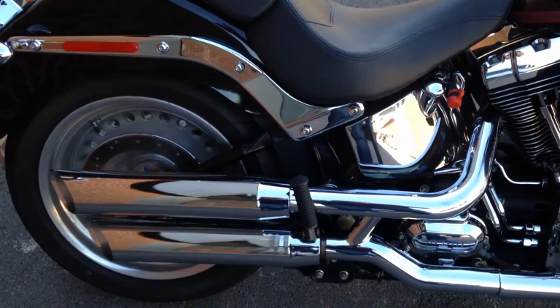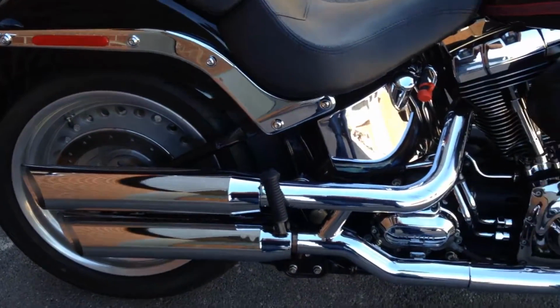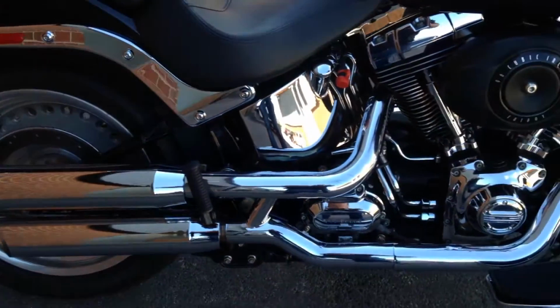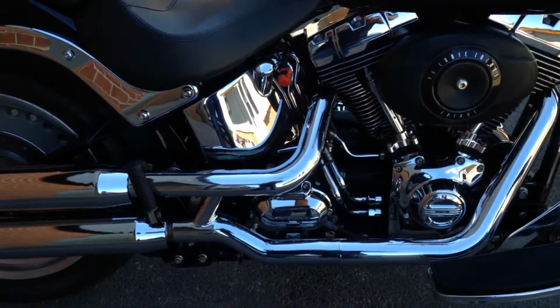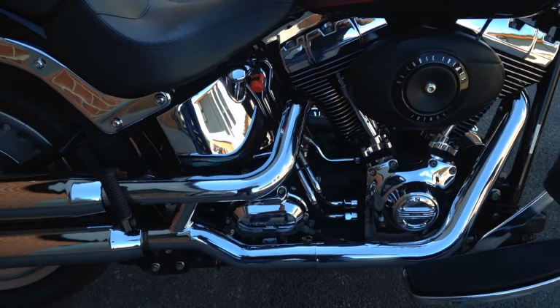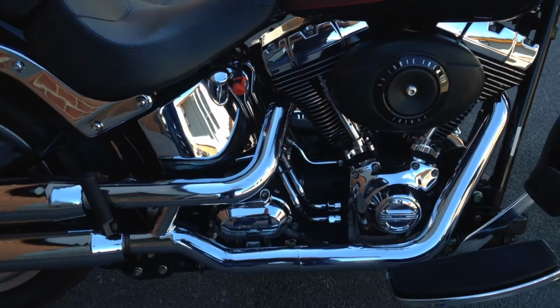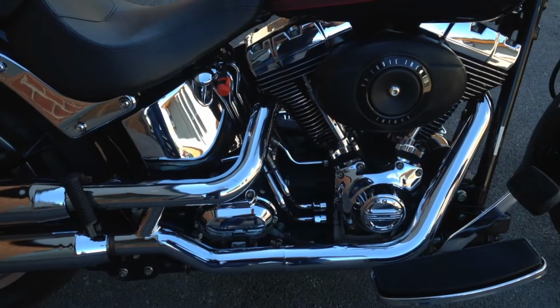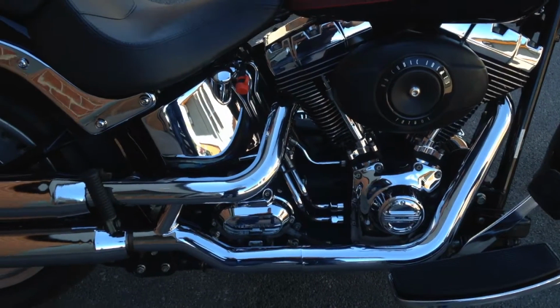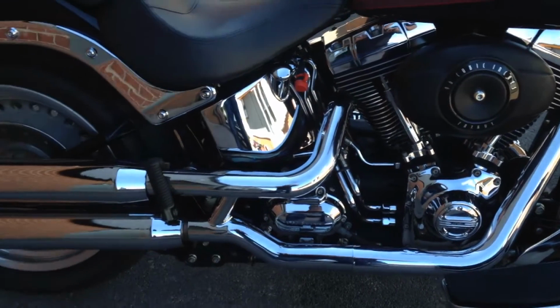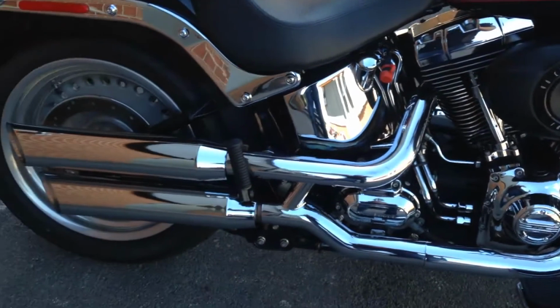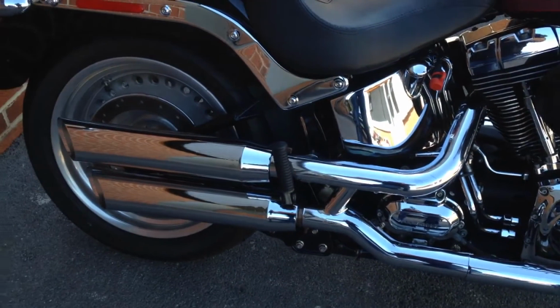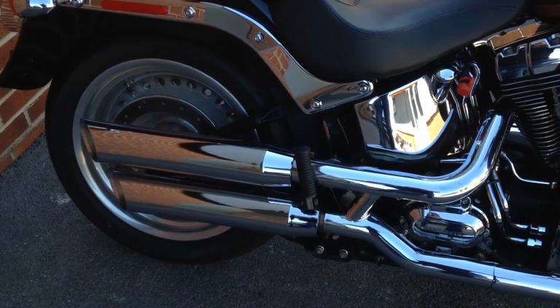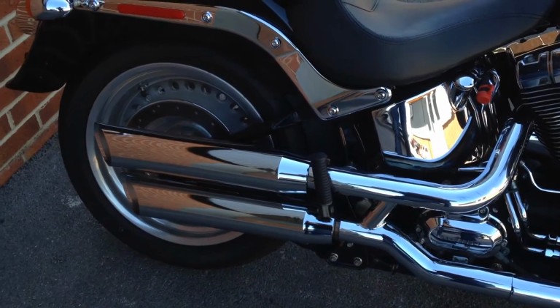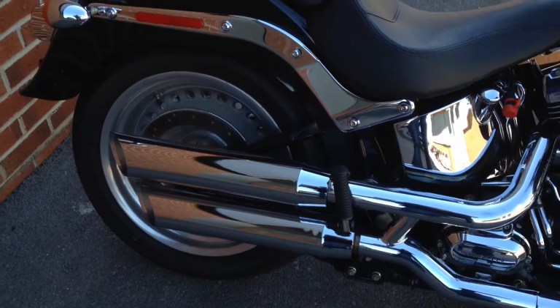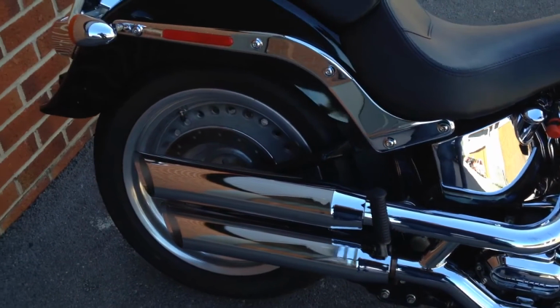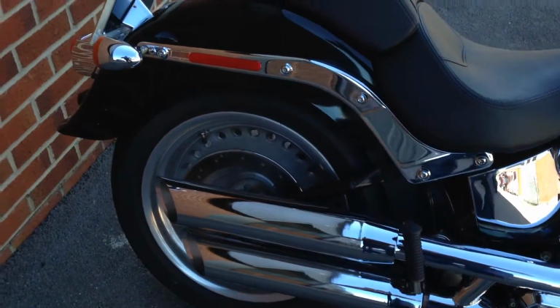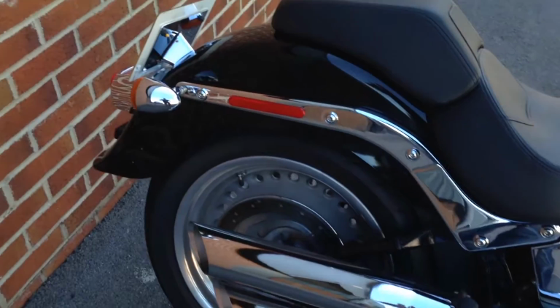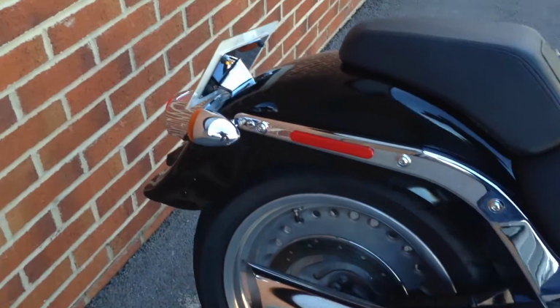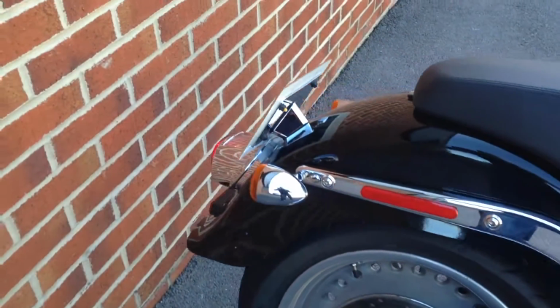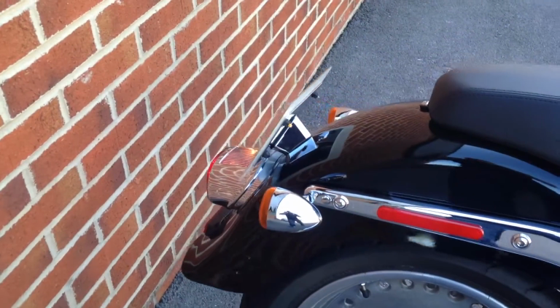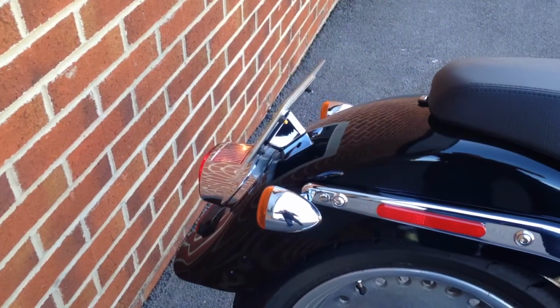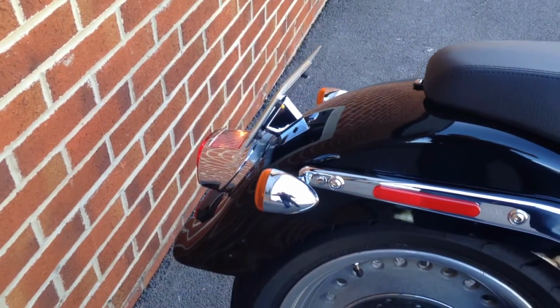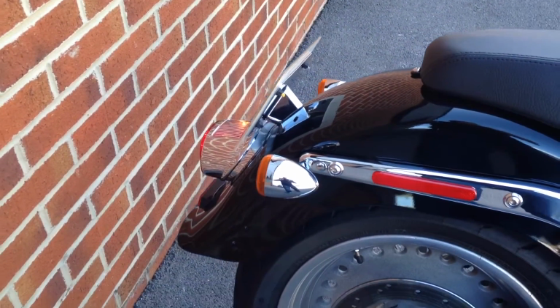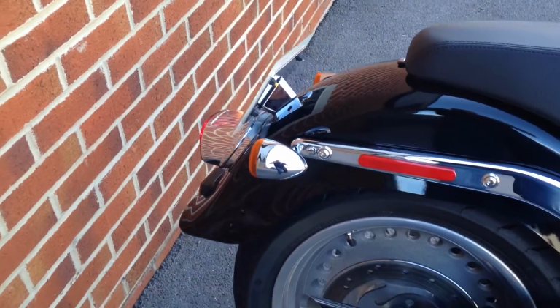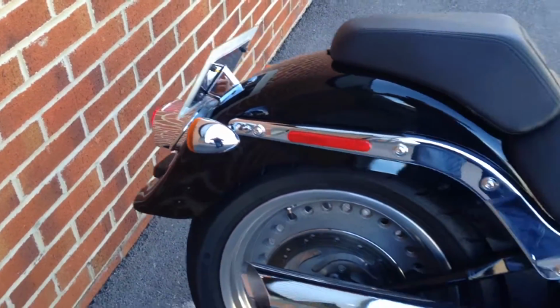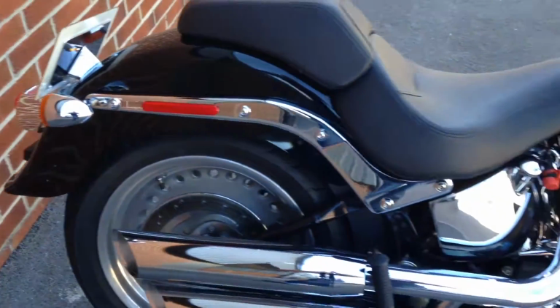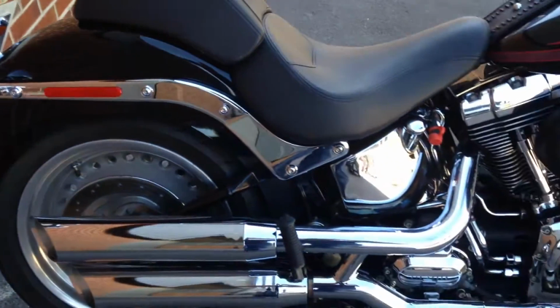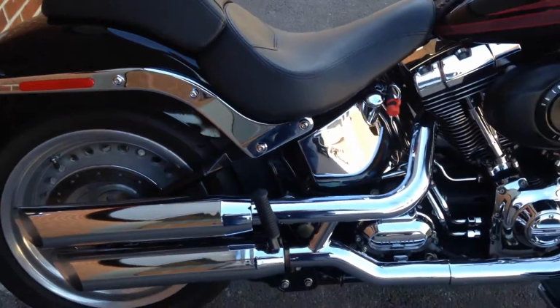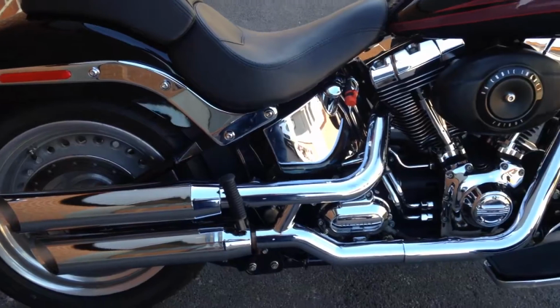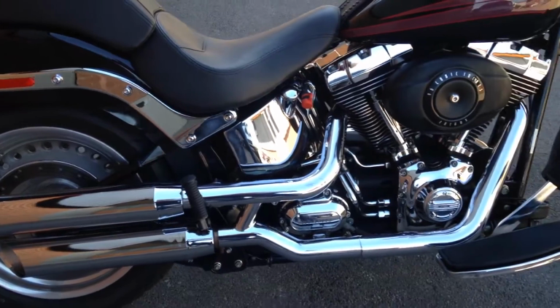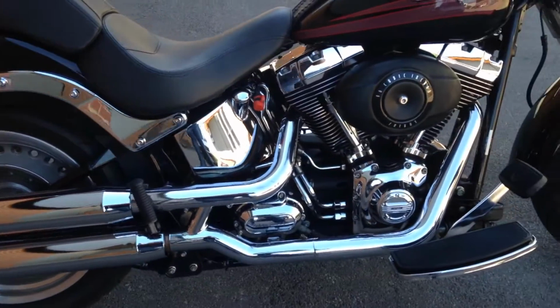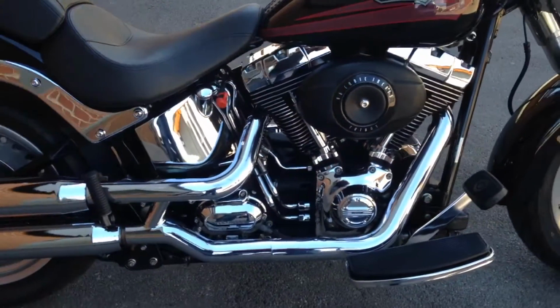This bike is standard with a few exceptions: the slash cut exhaust system, the laid-back pipe, and the rear light shroud. Other than that, it's standard.